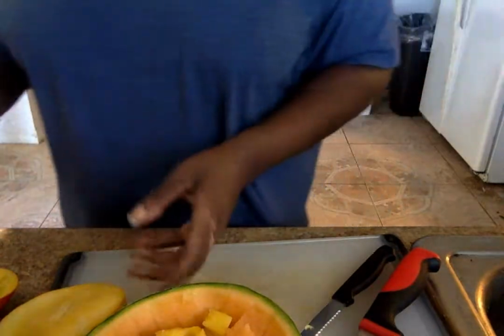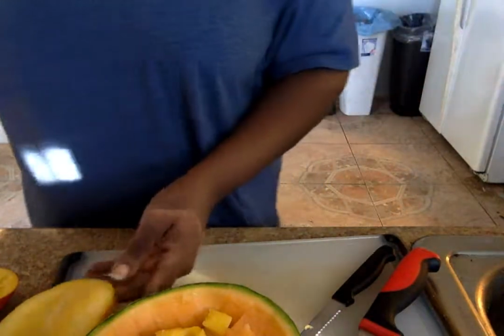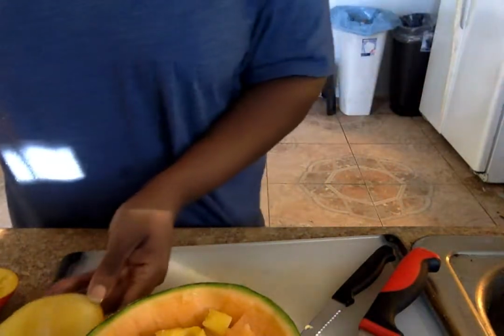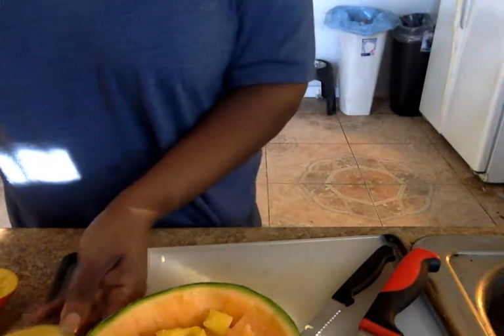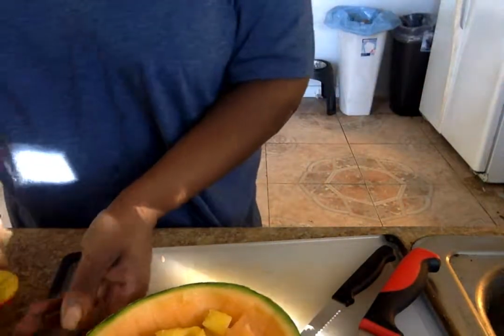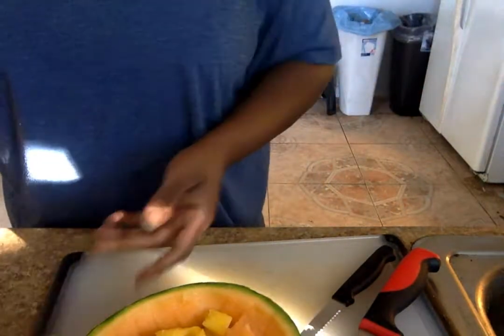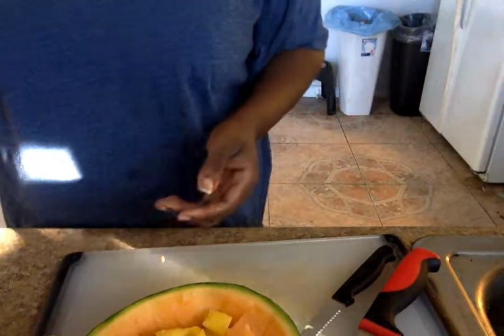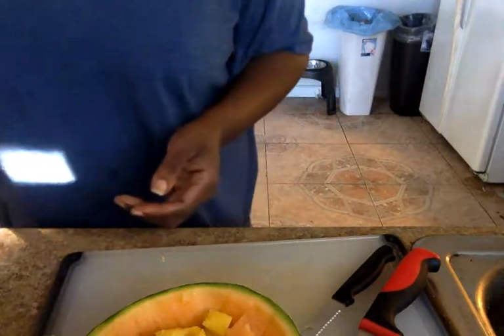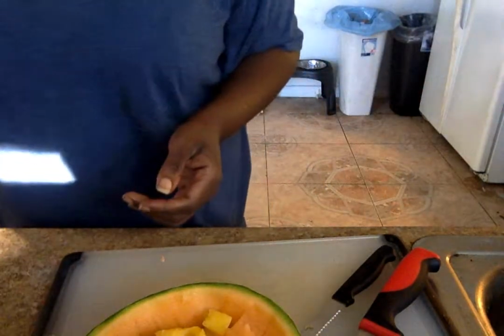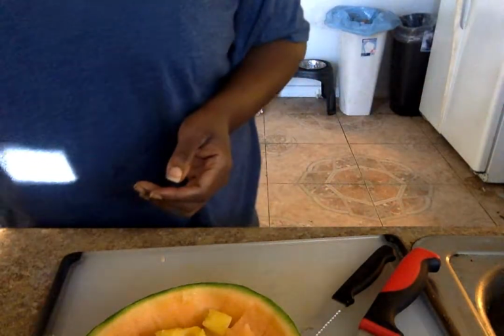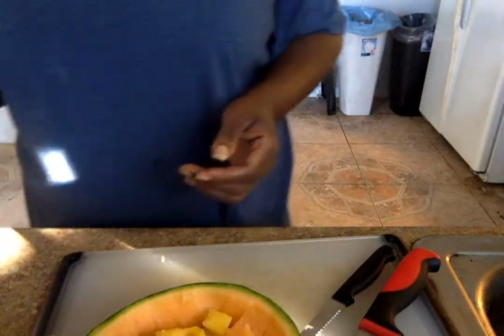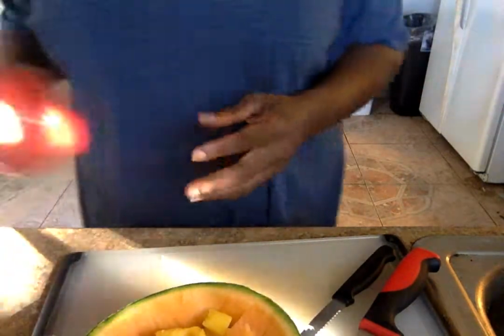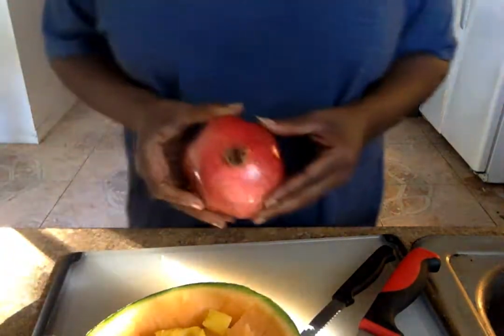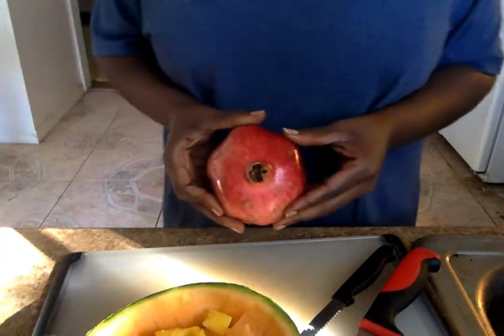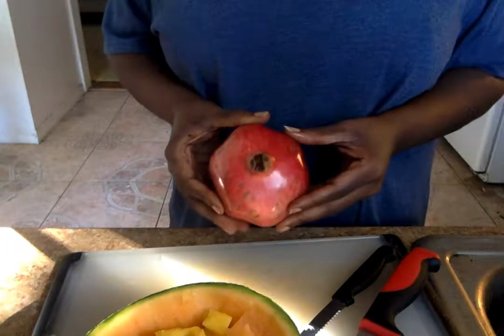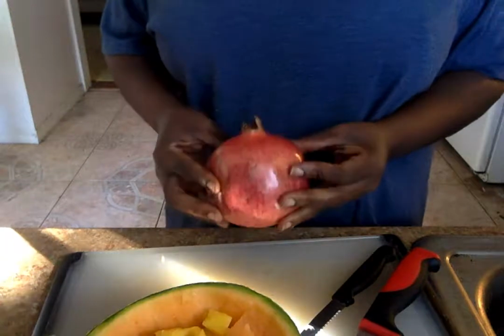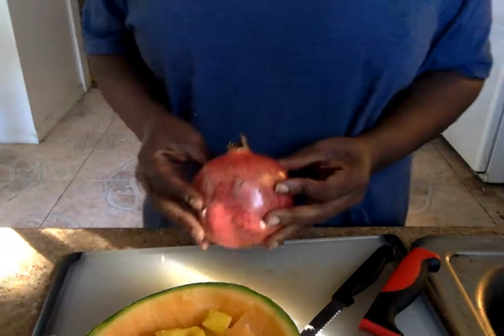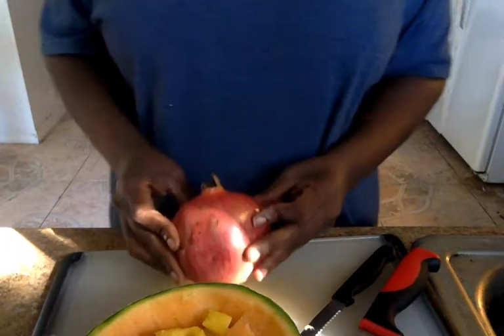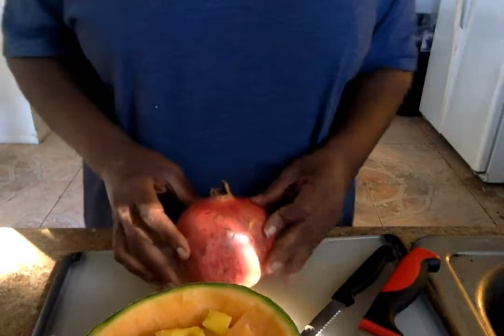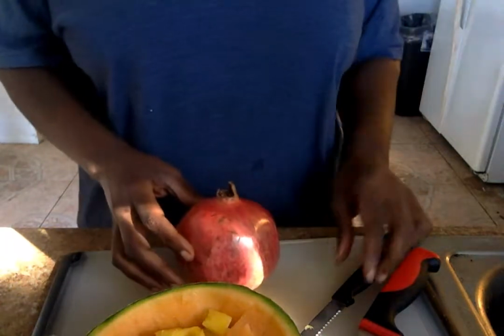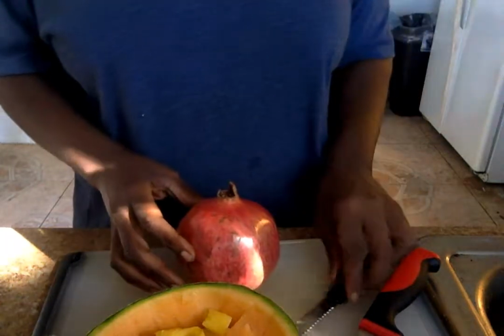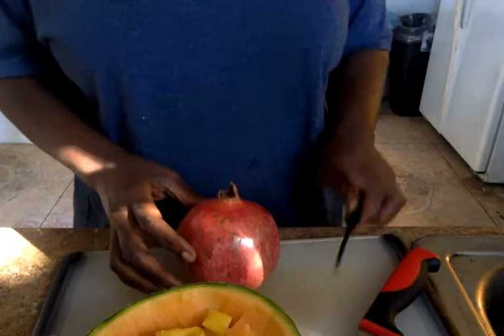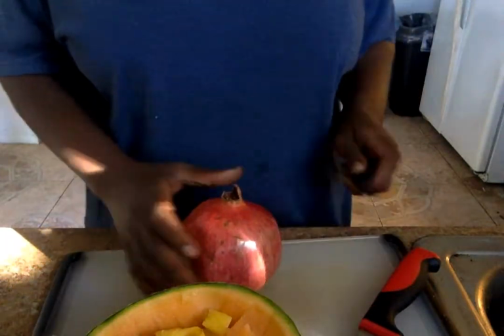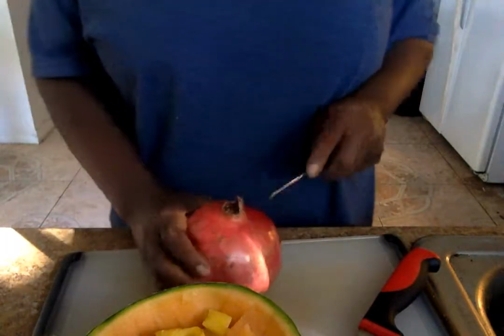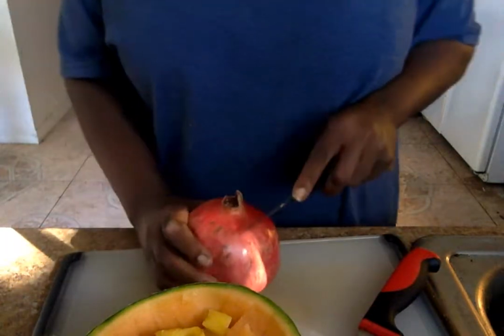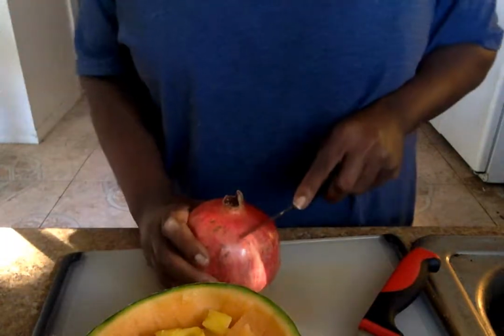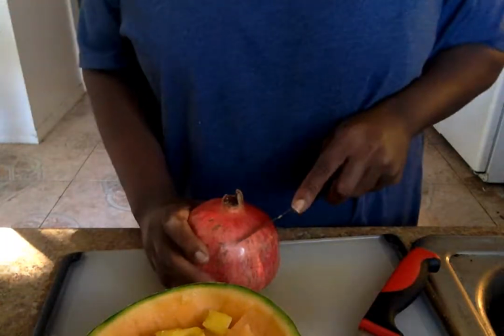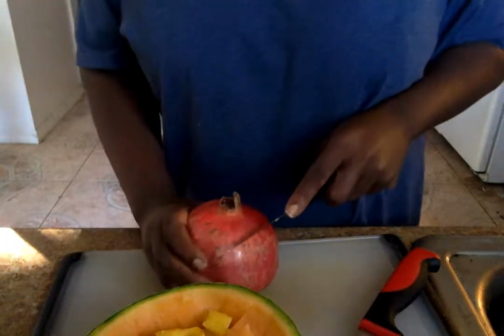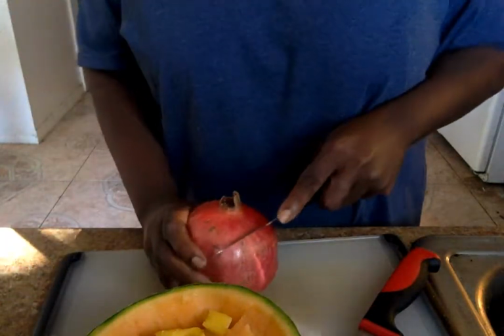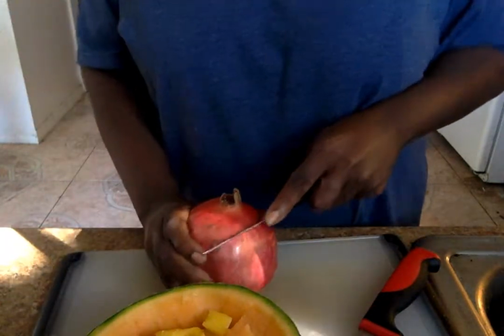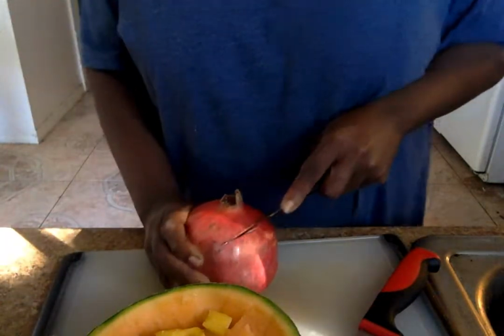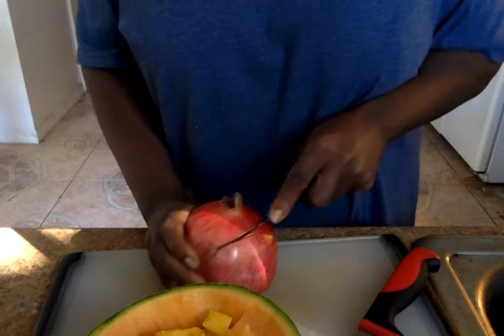And finally, we have a pomegranate. This is going to be good. Now with this, go around the top.